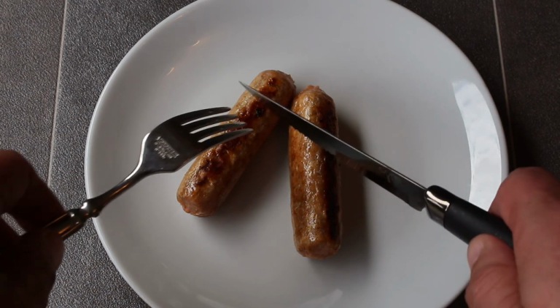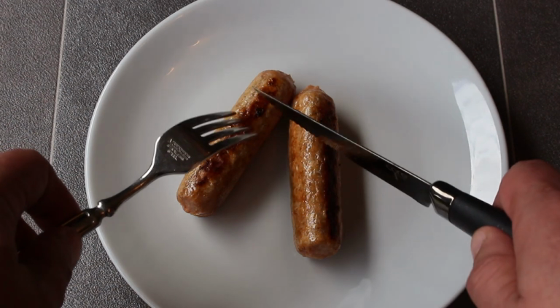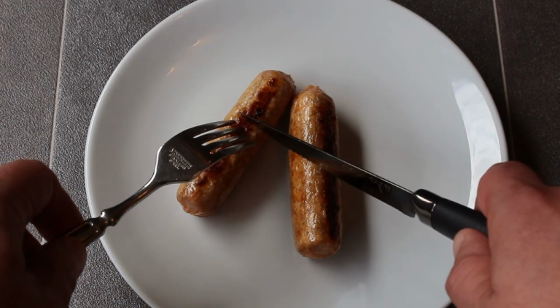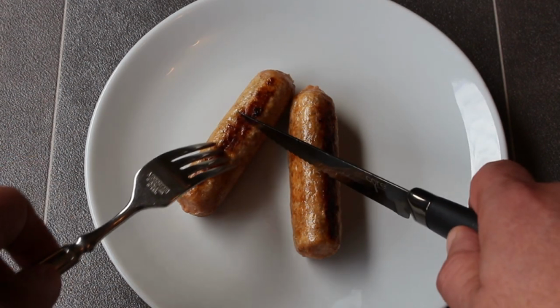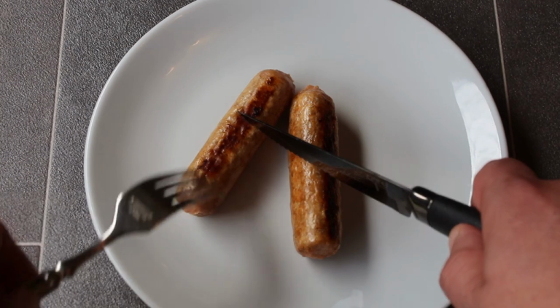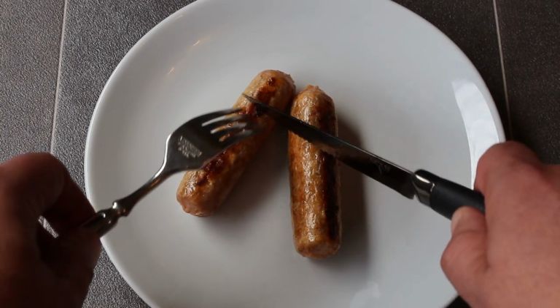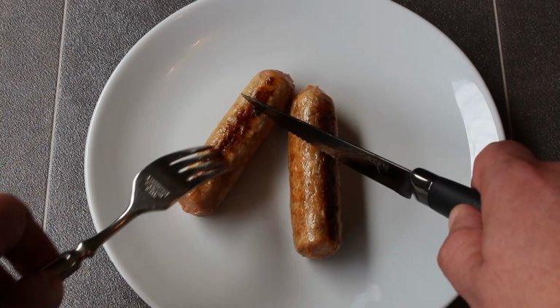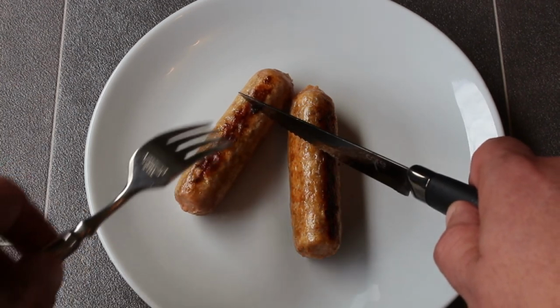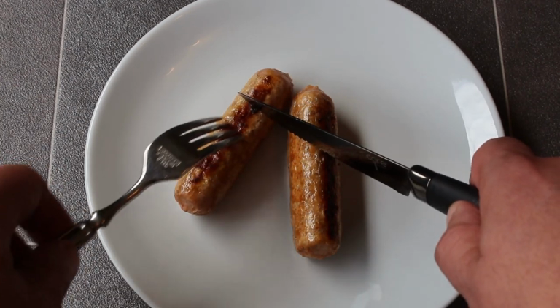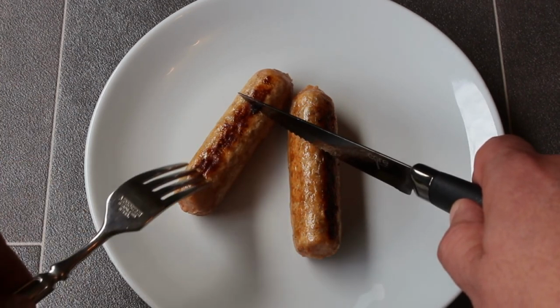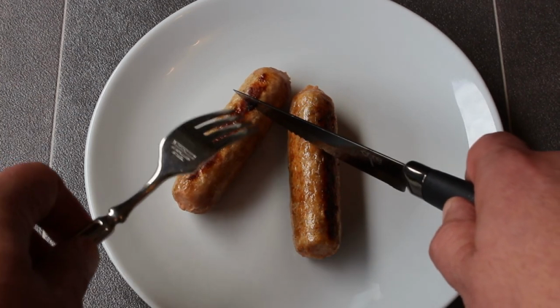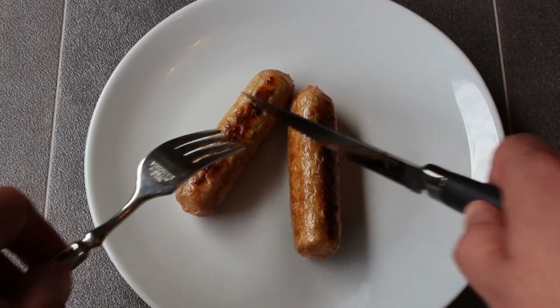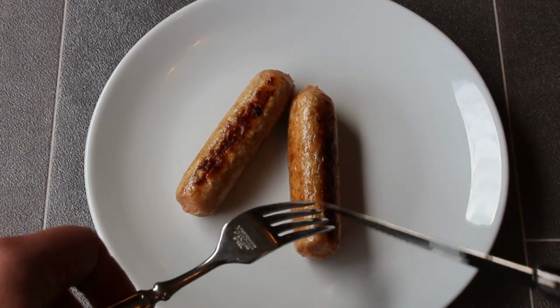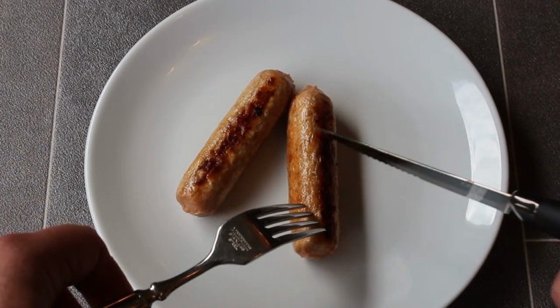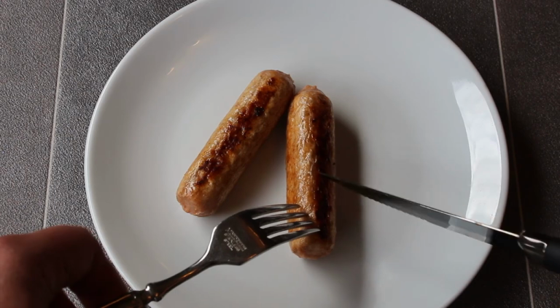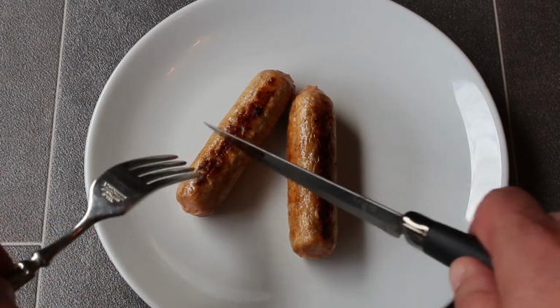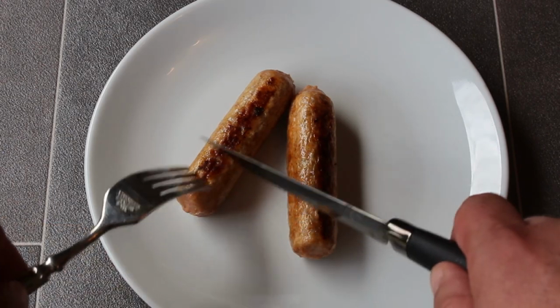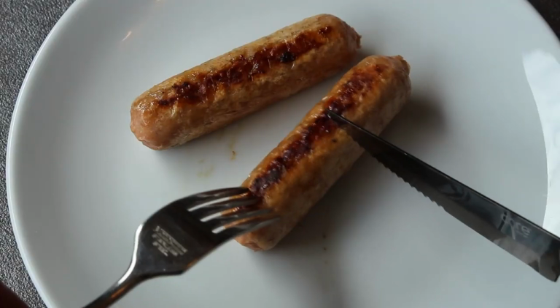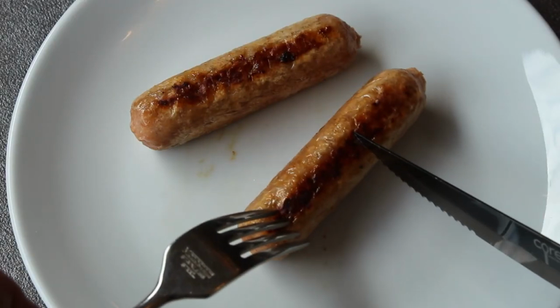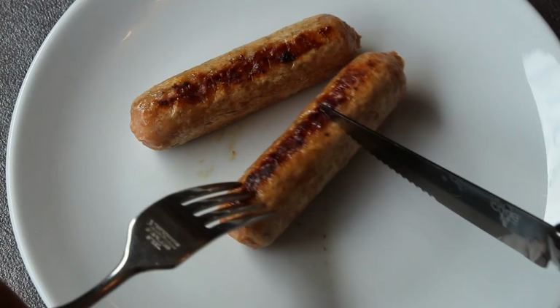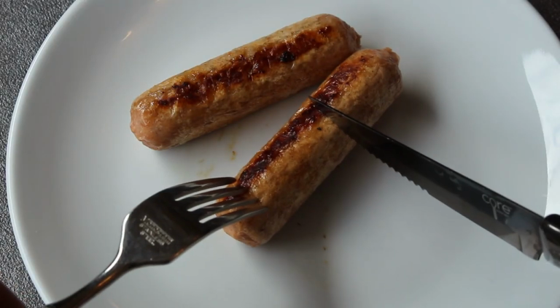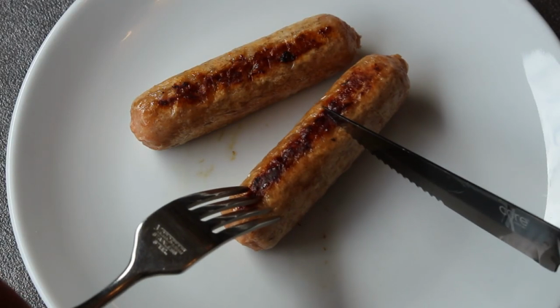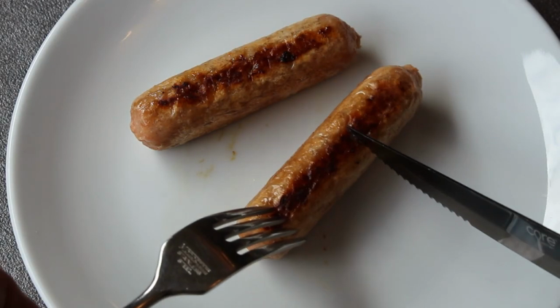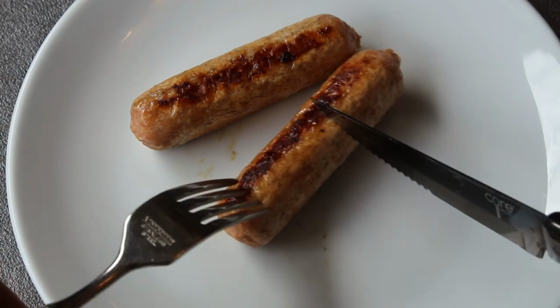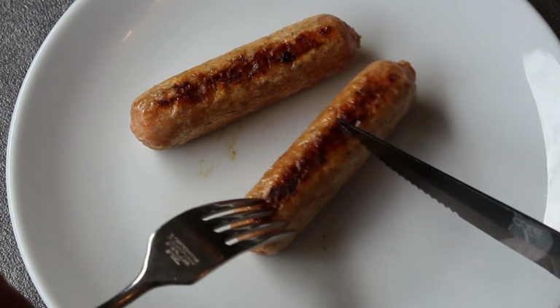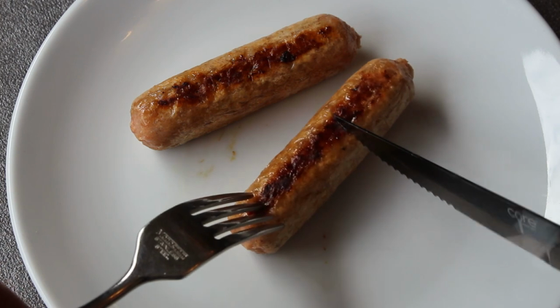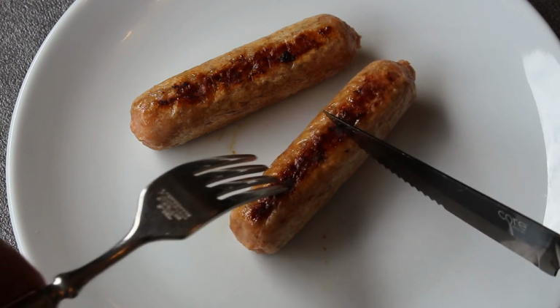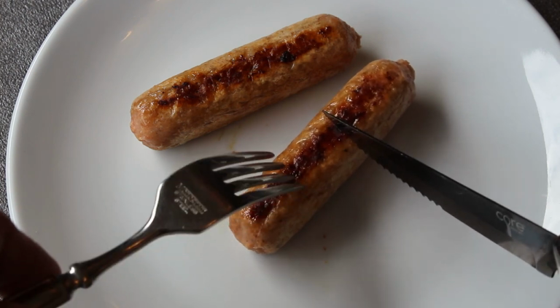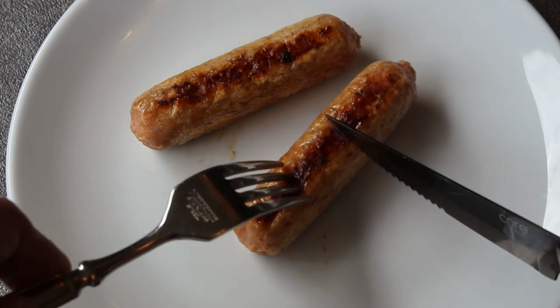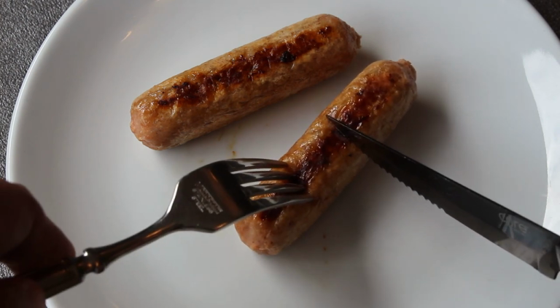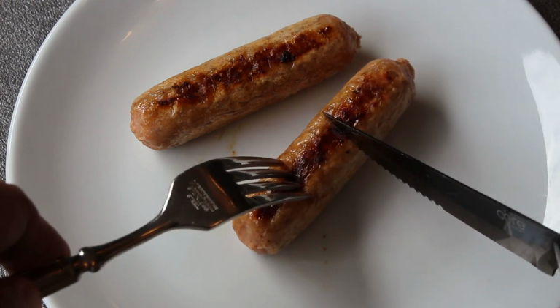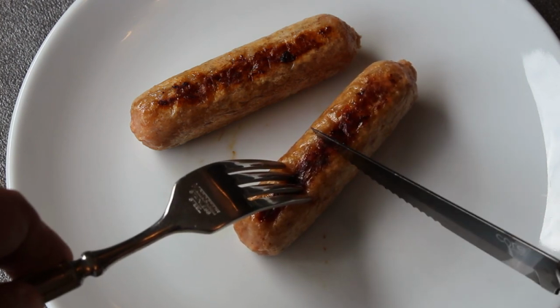Now then we've got a very low scratch factor going on over the top. Decent browning. They've held their form well in that pan - they haven't shrunk or anything. Remarkable. Right, let's open one up and see what it looks like inside.